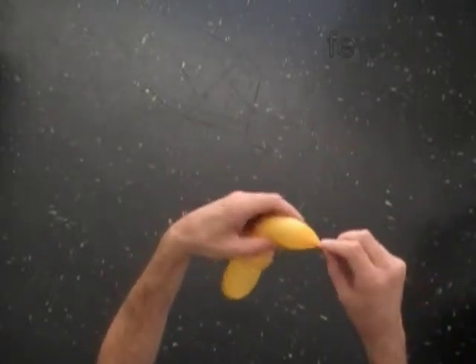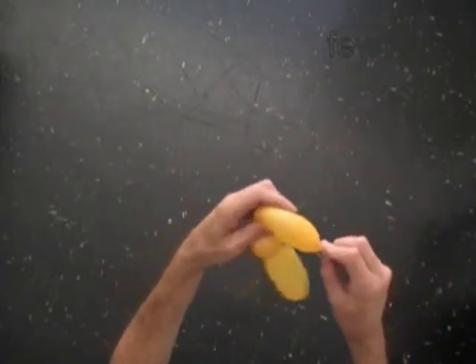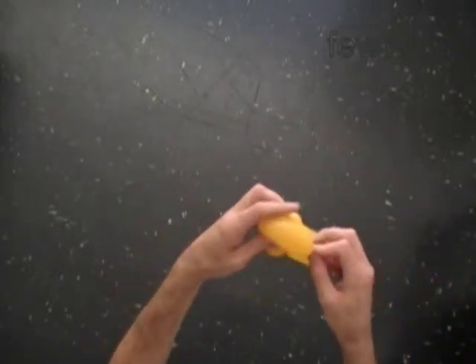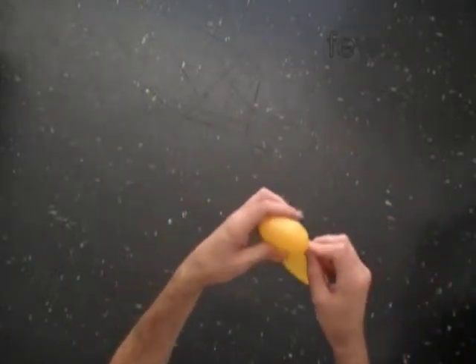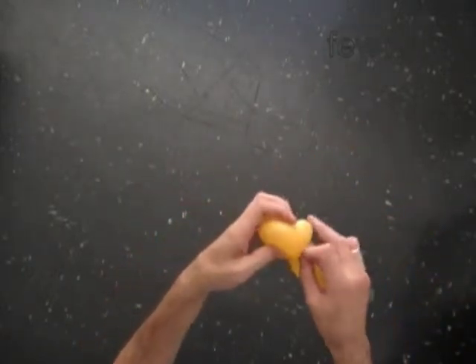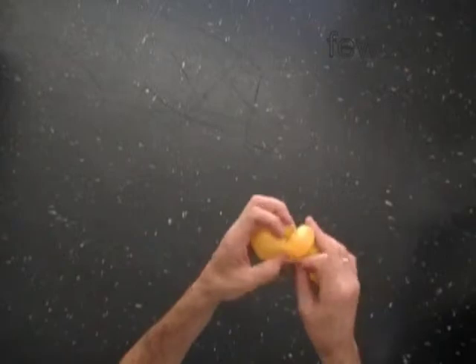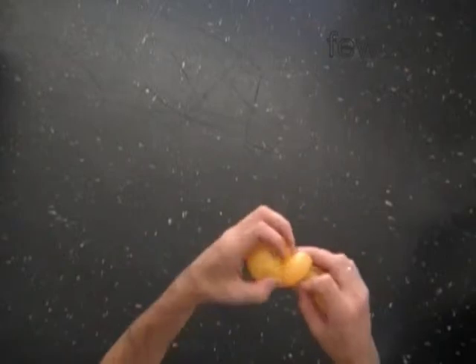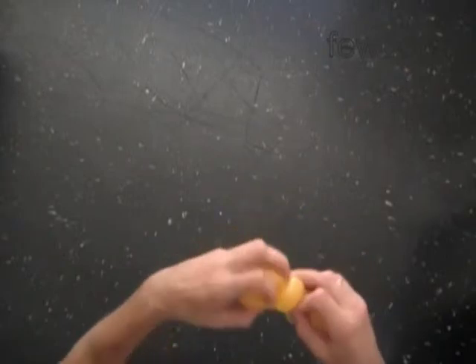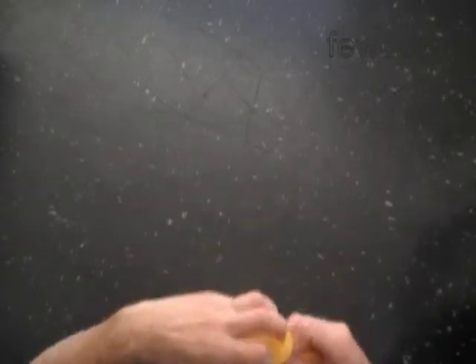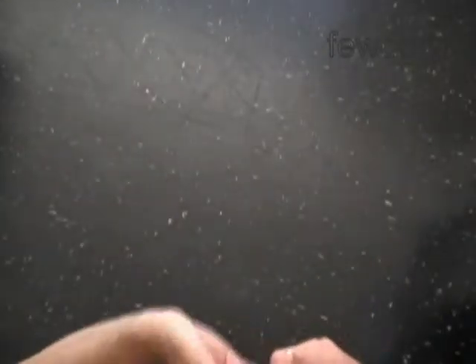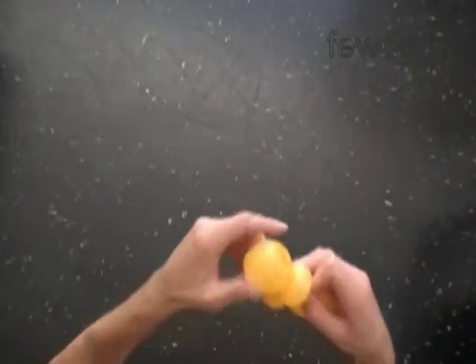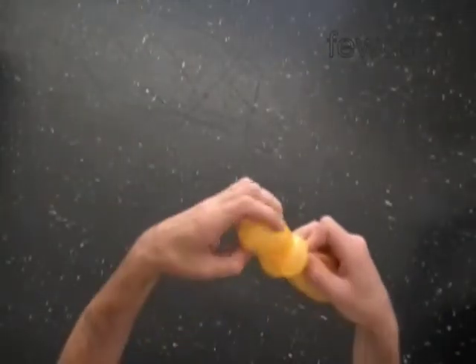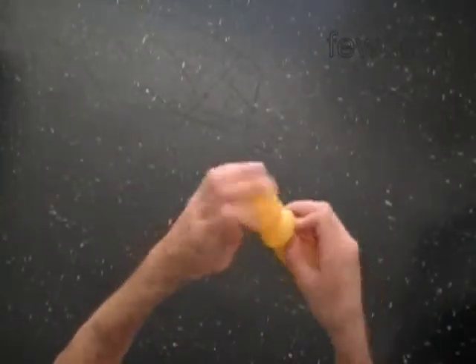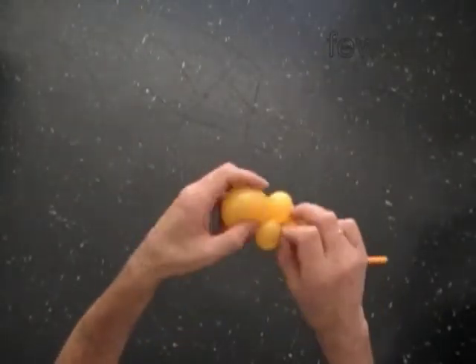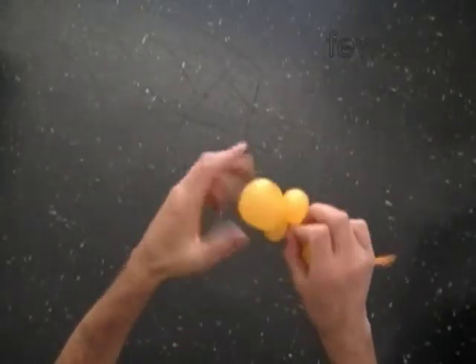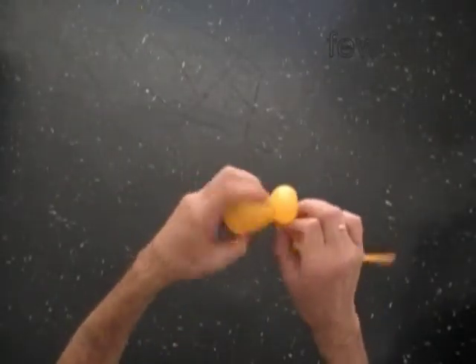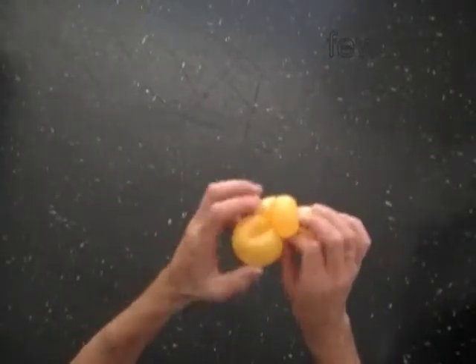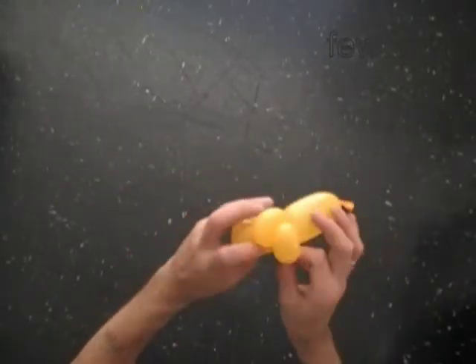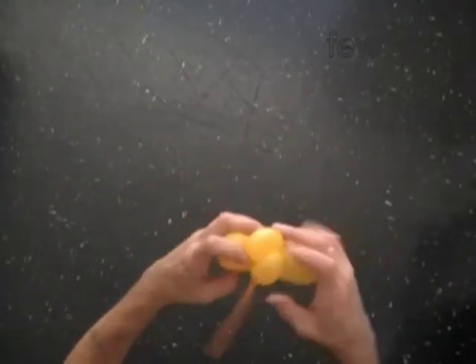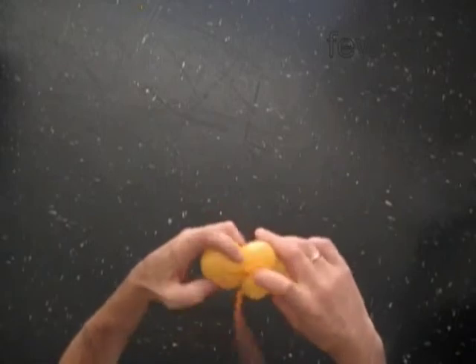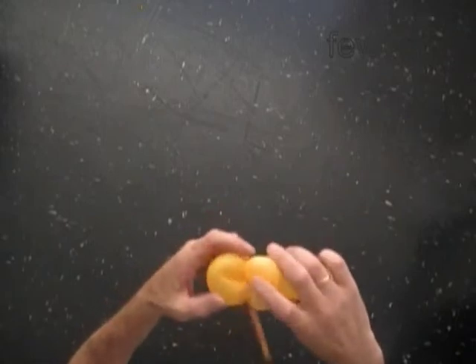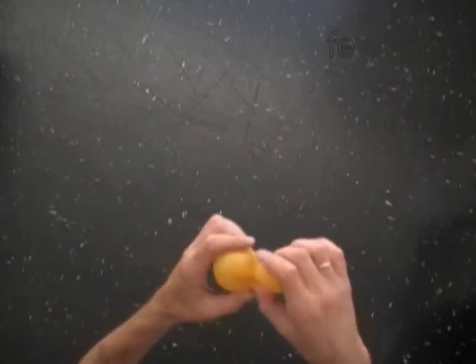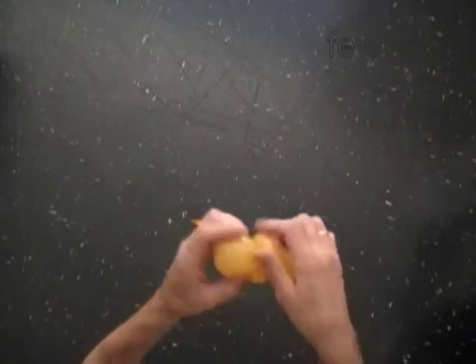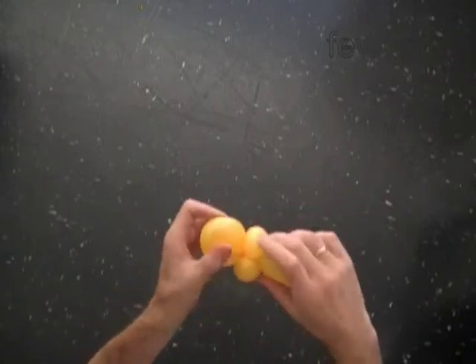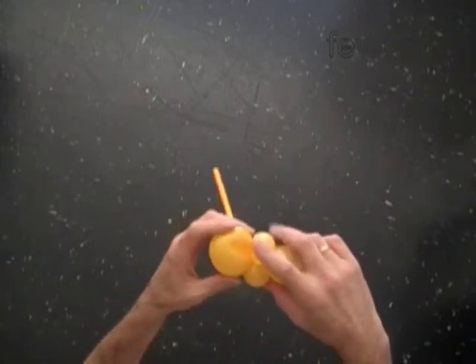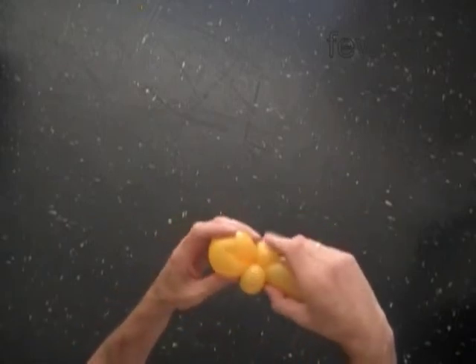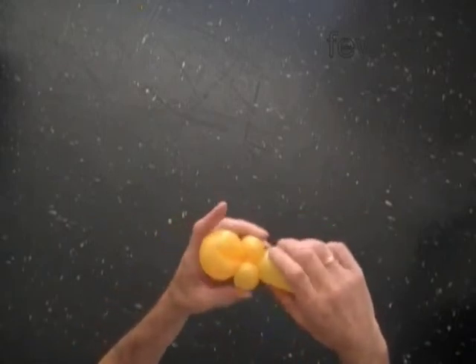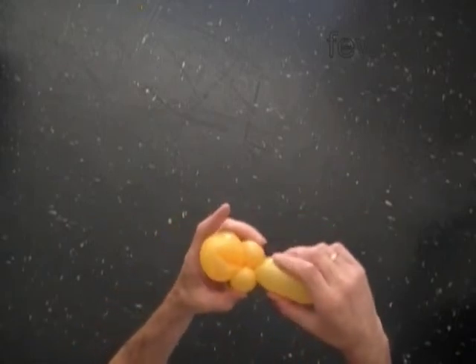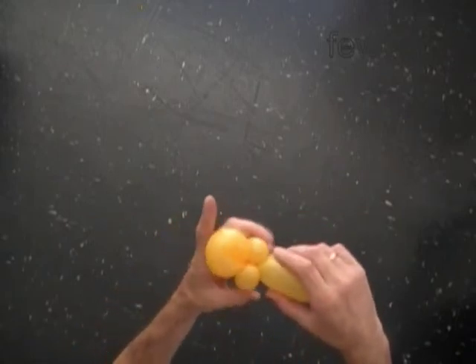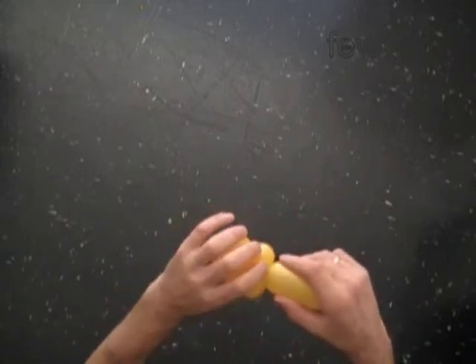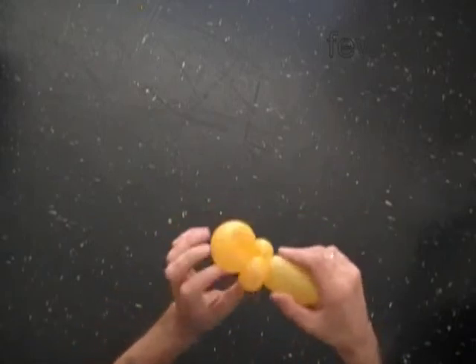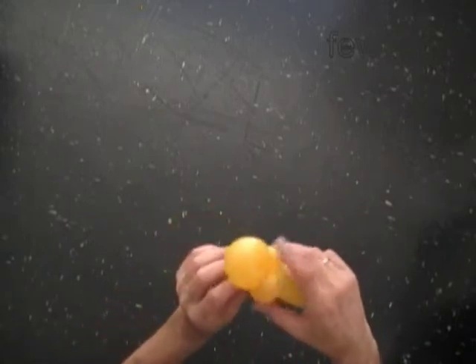The rest of the balloon is the fourth bubble. Lock both ends of the fourth bubble in one lock twist. The fourth bubble represents the head of the bee.